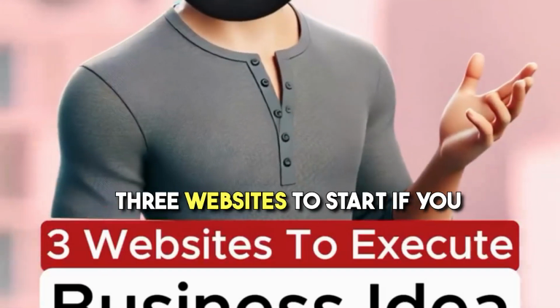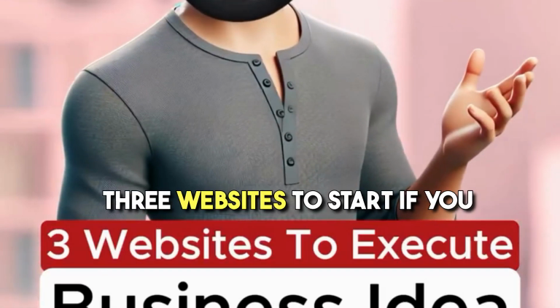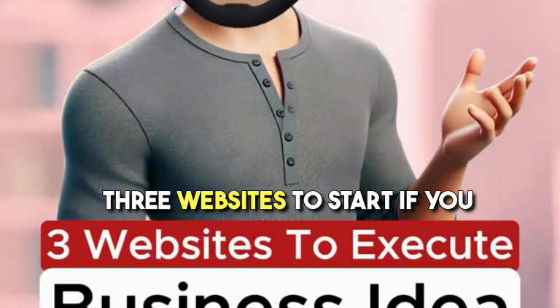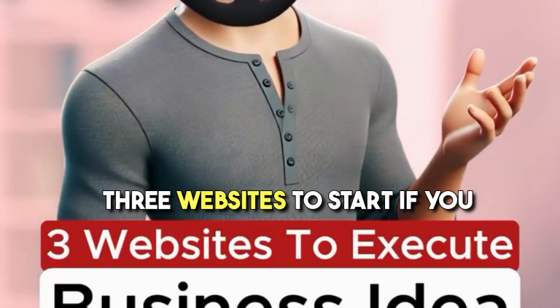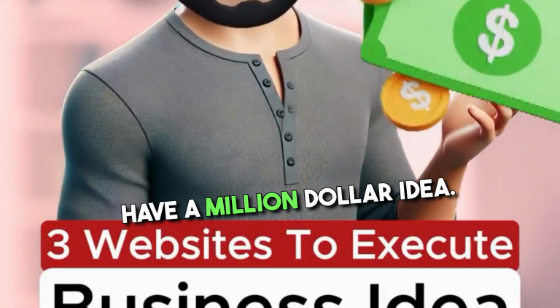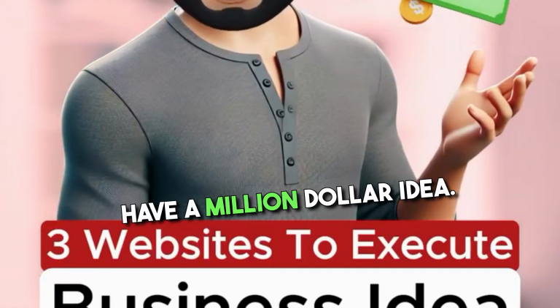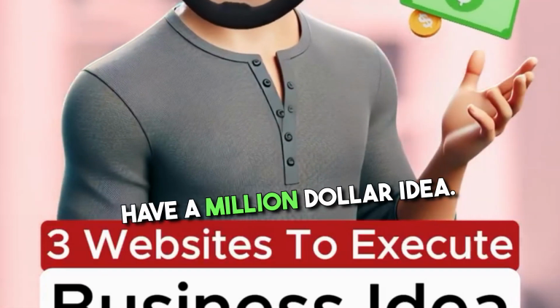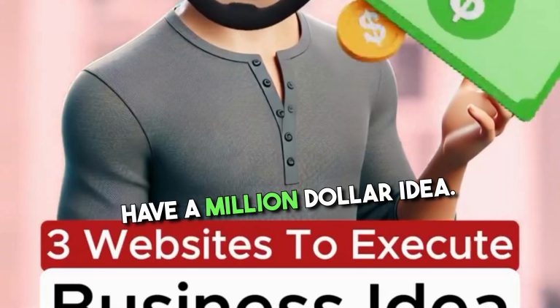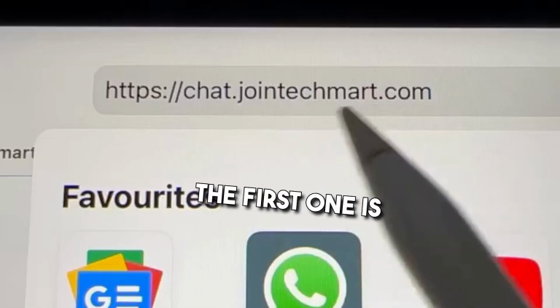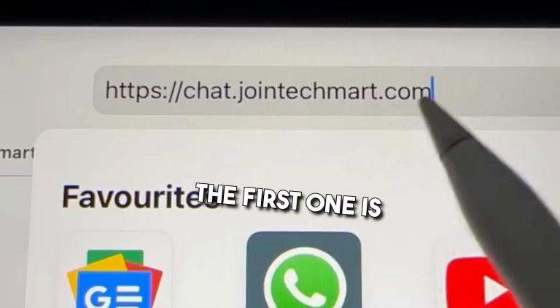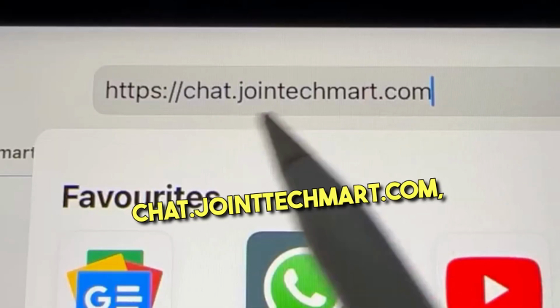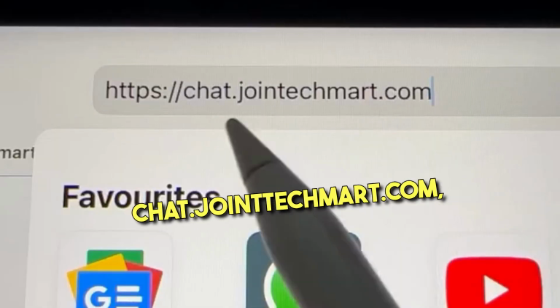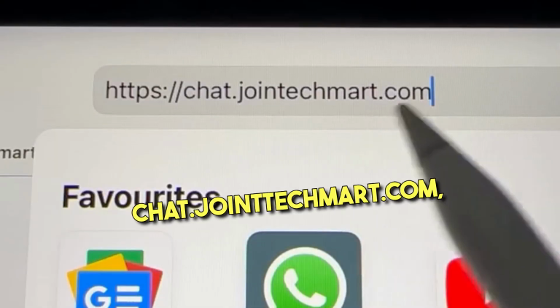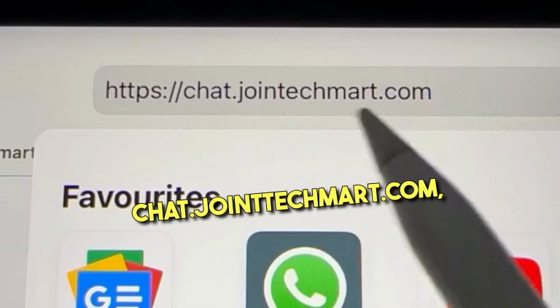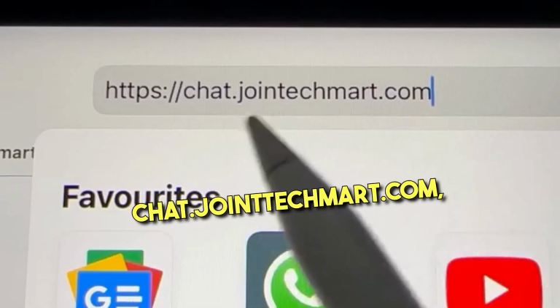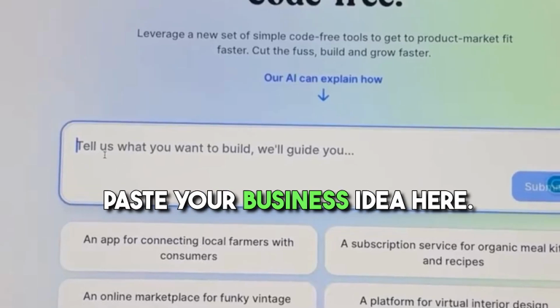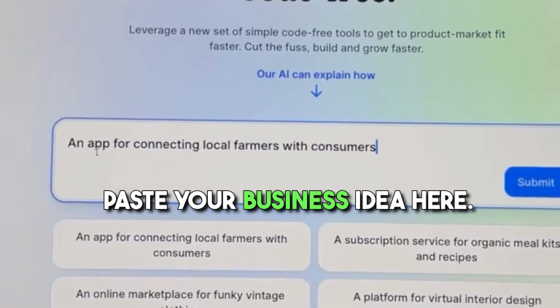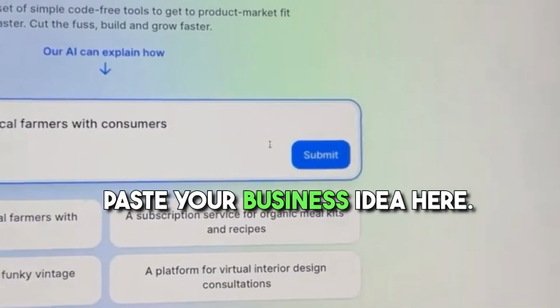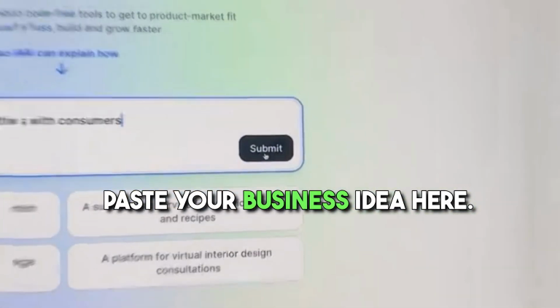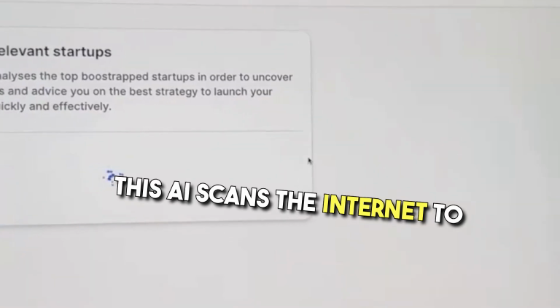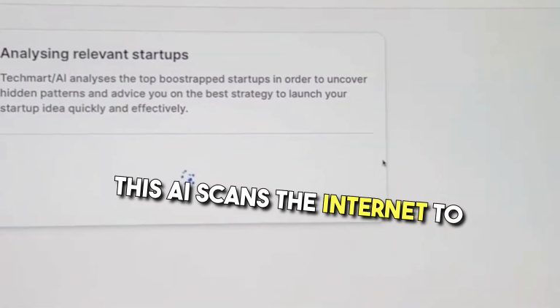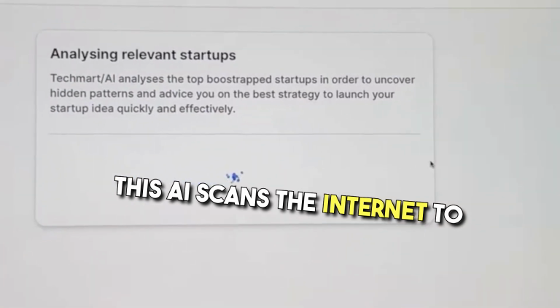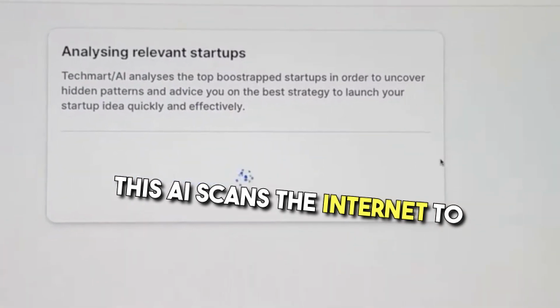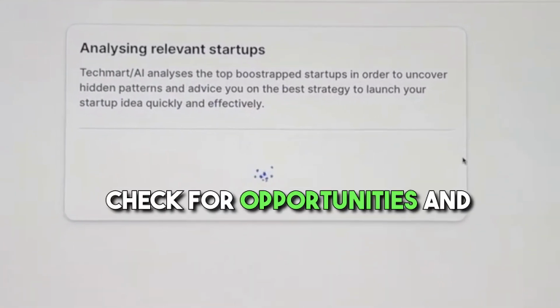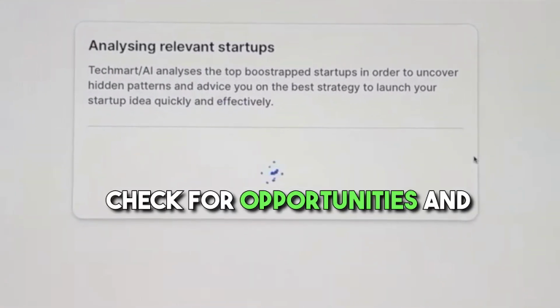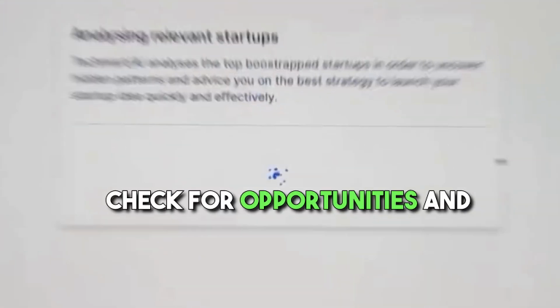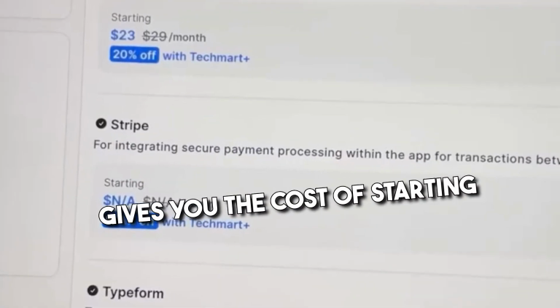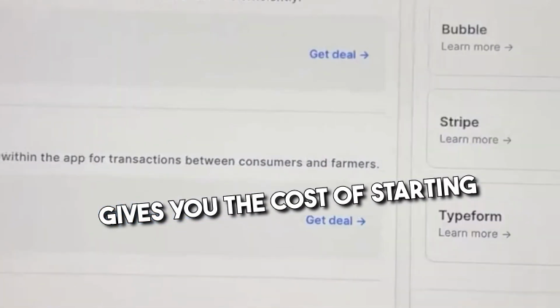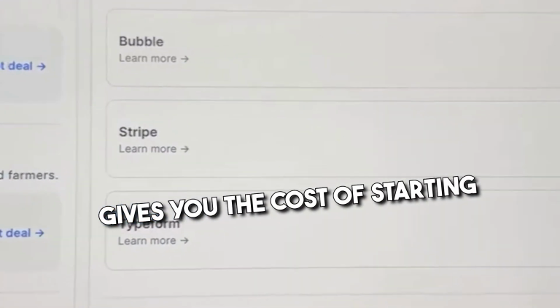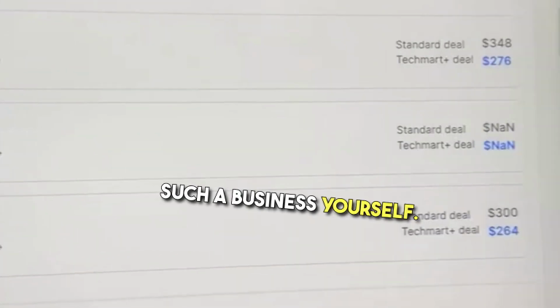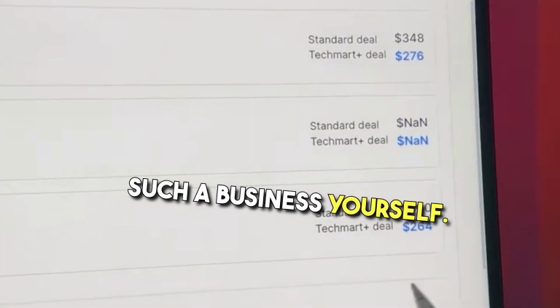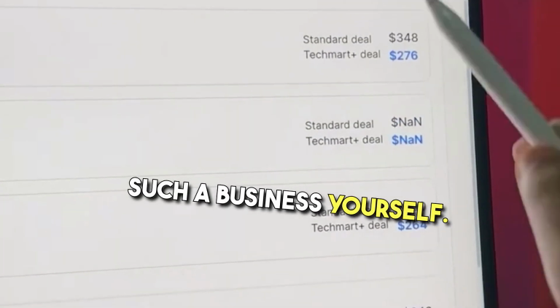Get things done over emails instead of lengthy online meetings. Three websites to start if you have a million-dollar idea. The first one is chat.jointechmart.com — paste your business idea here. This AI scans the internet to check for opportunities and gives you the cost of starting such a business yourself.